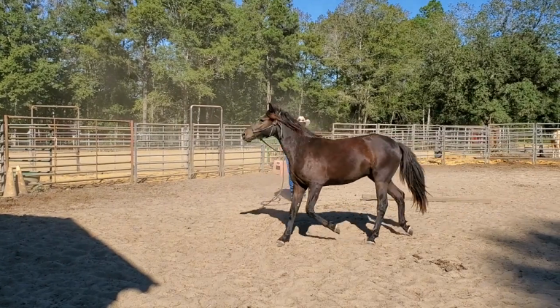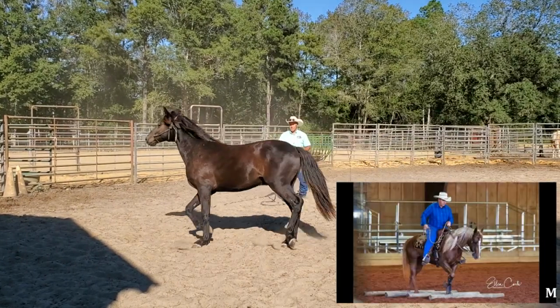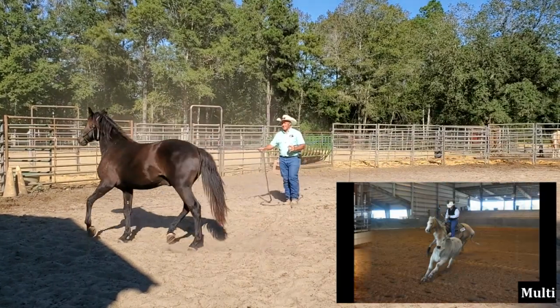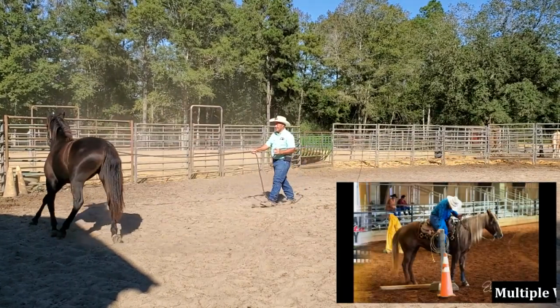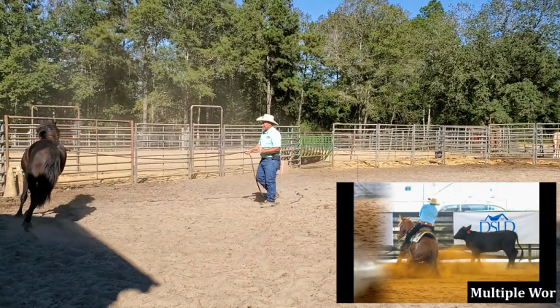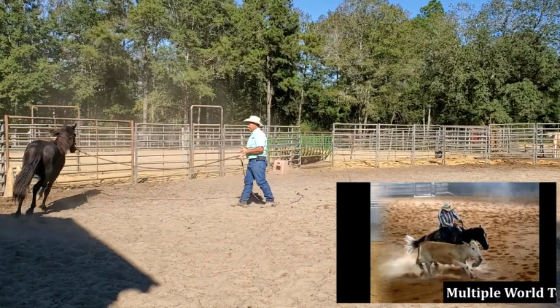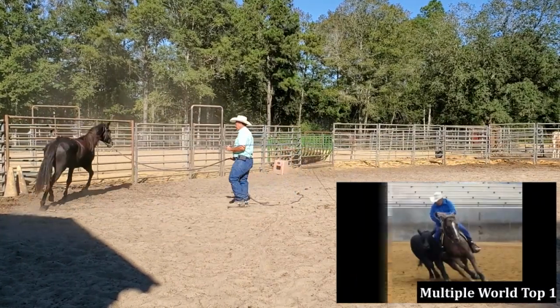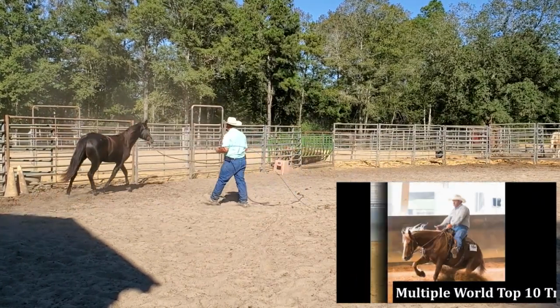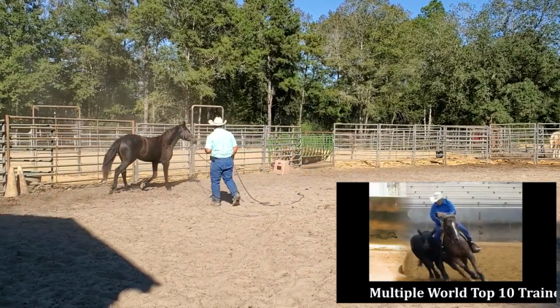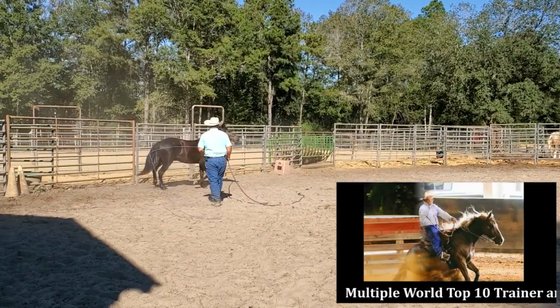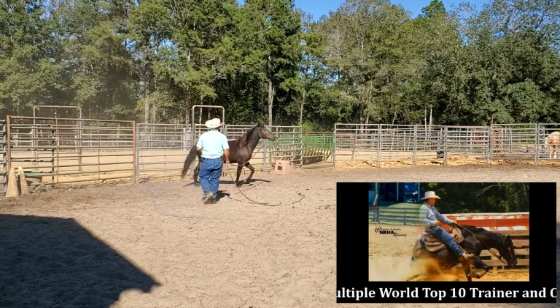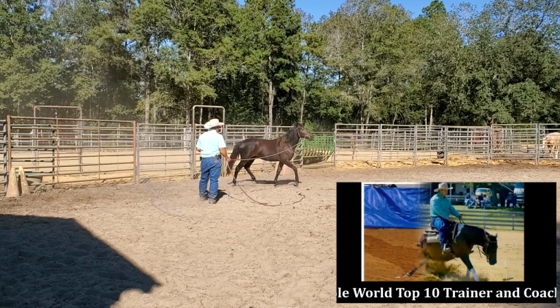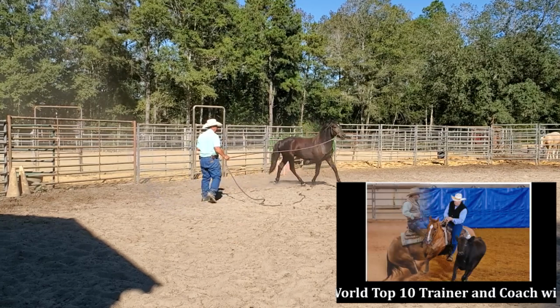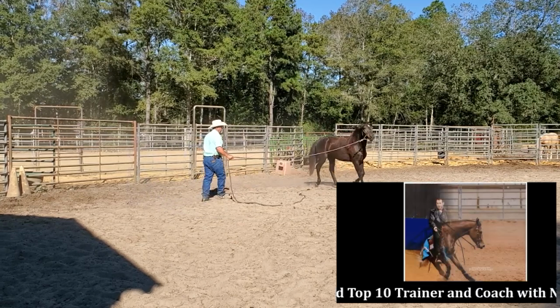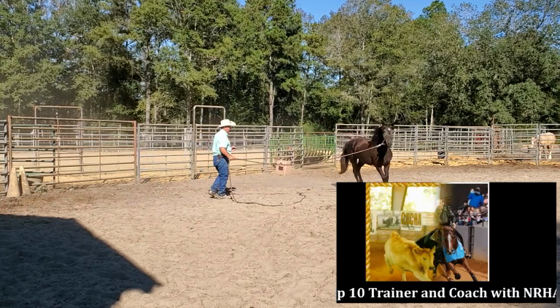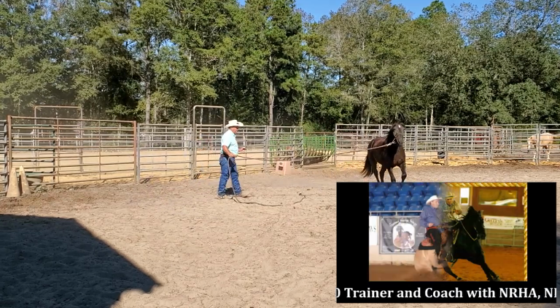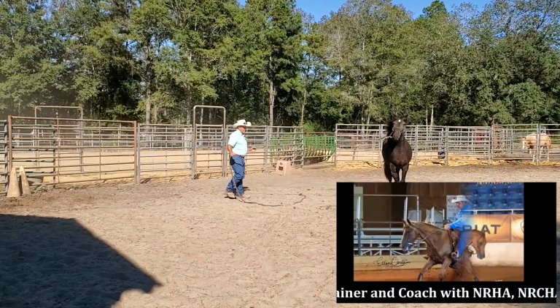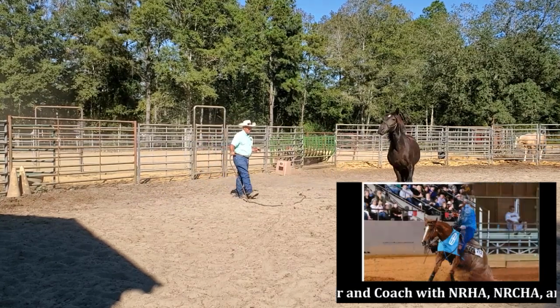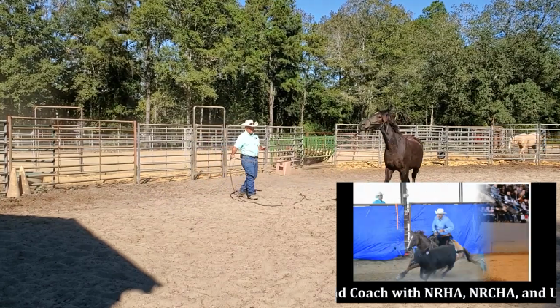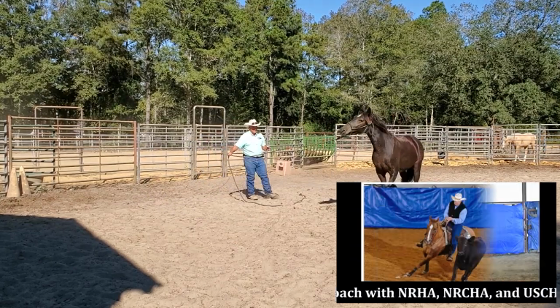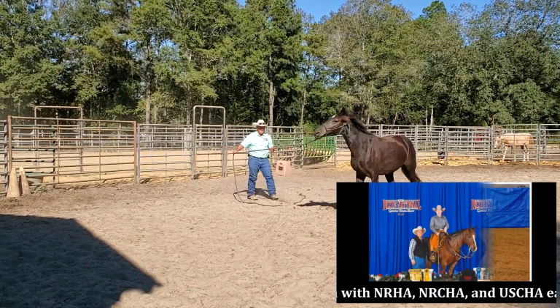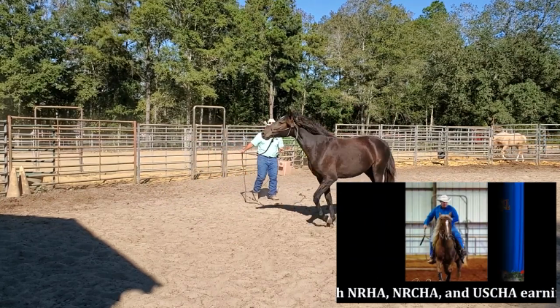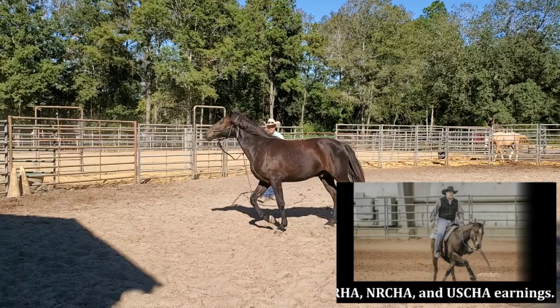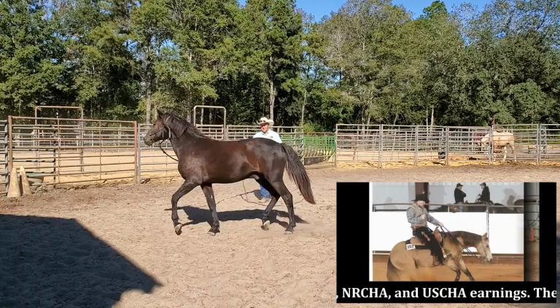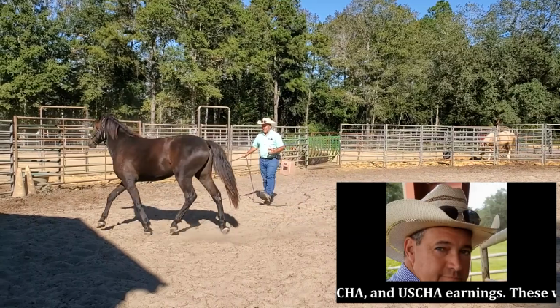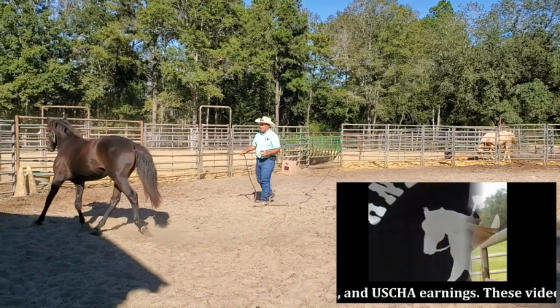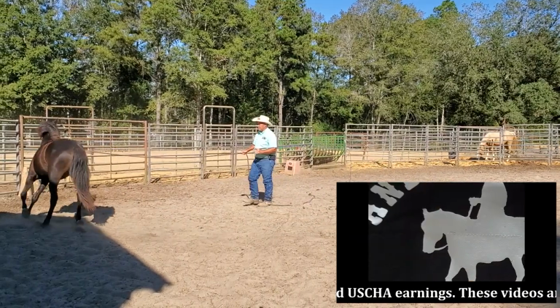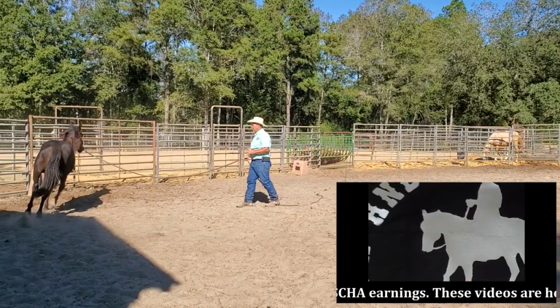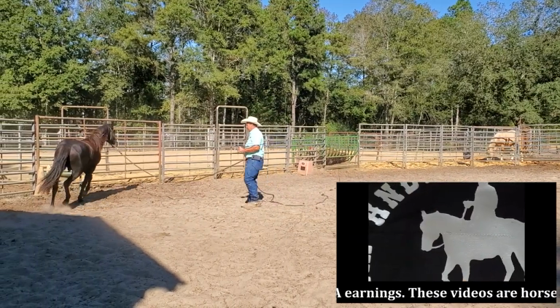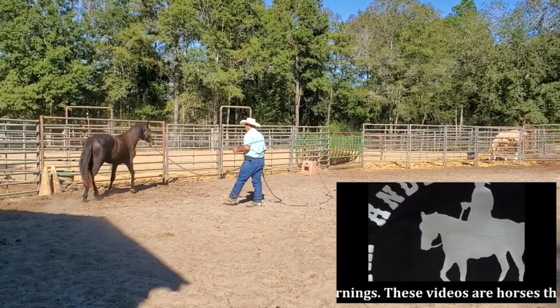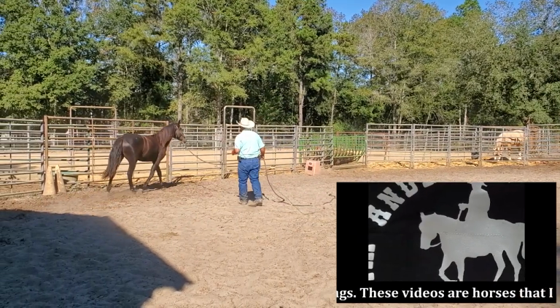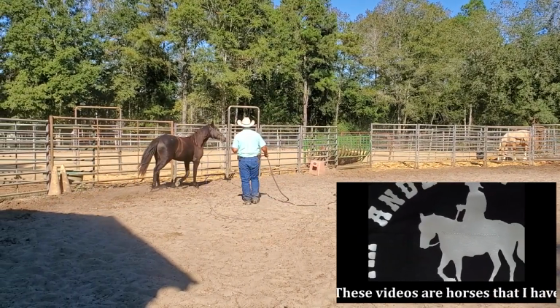Today I'm working with Ace. He'll be going home this week. I've had him 60 days — two months. I want to show you a little bit about him going home, what he's like, what he's doing.